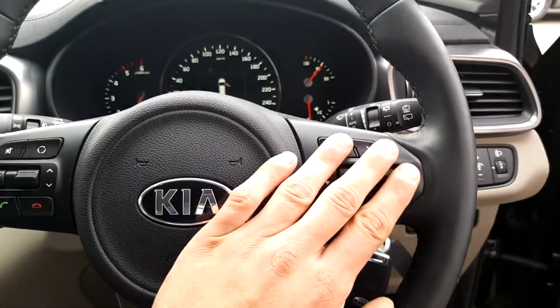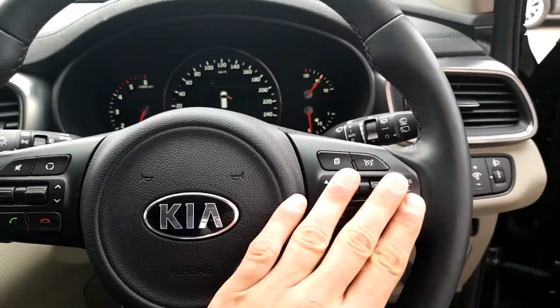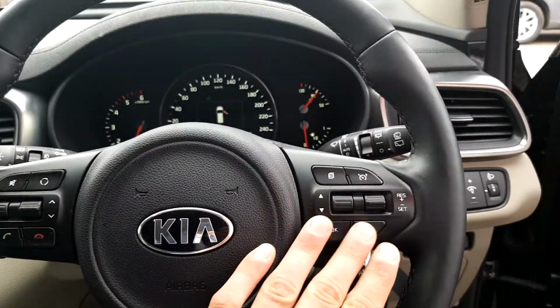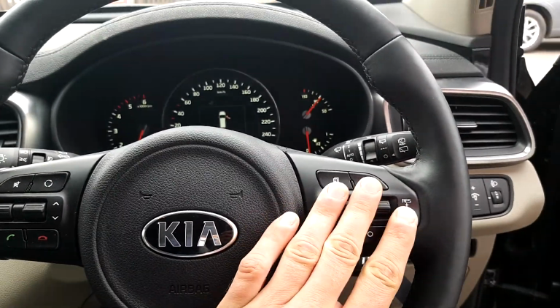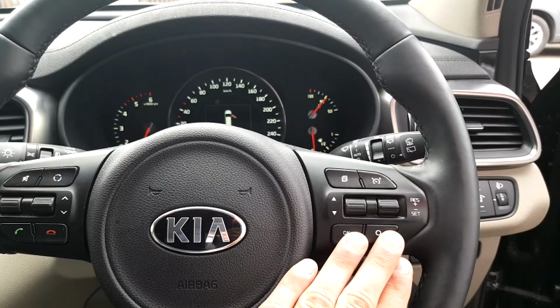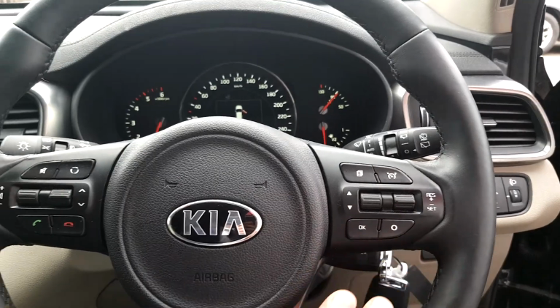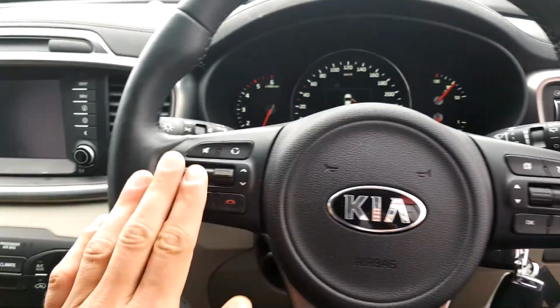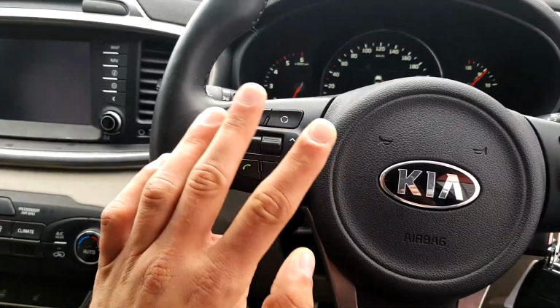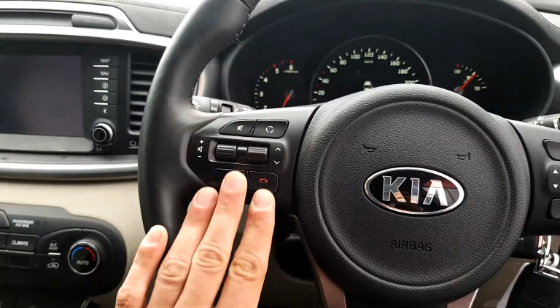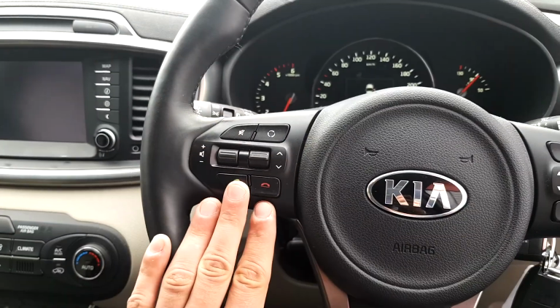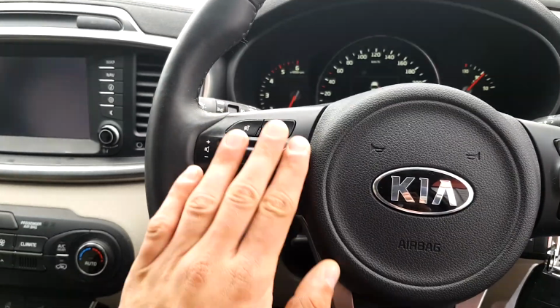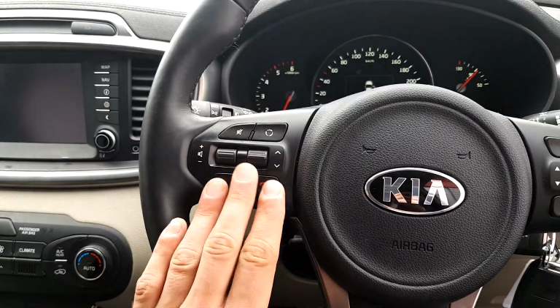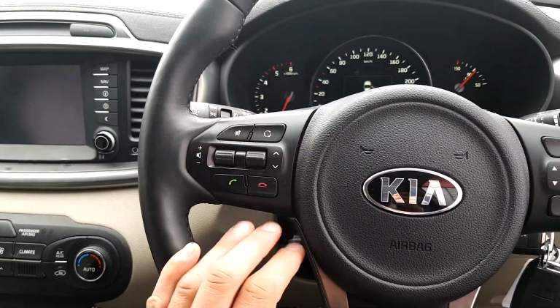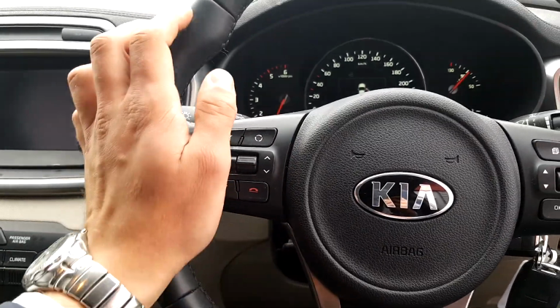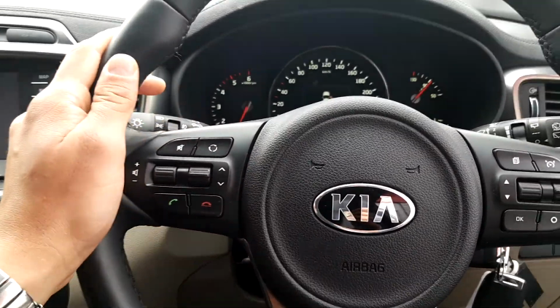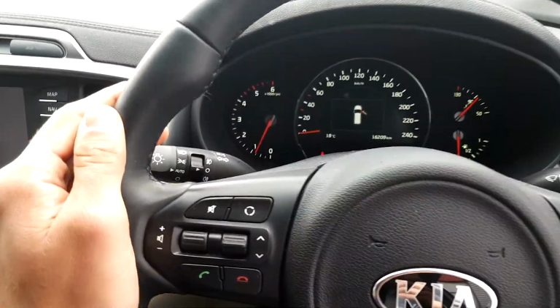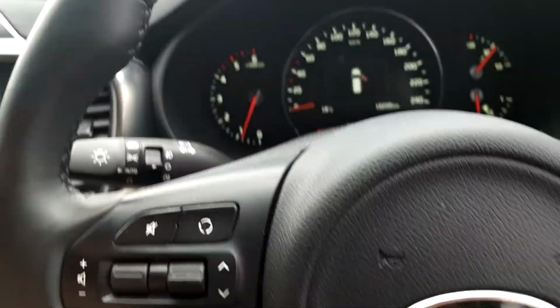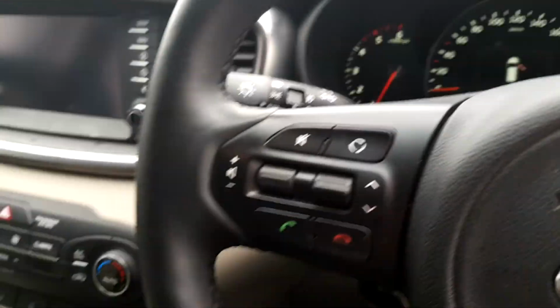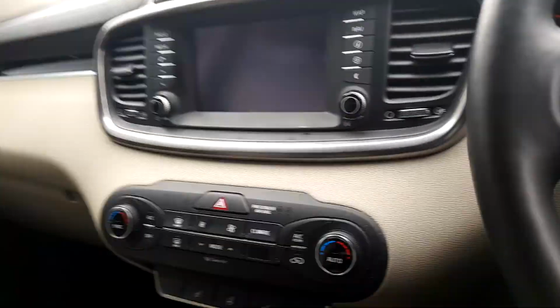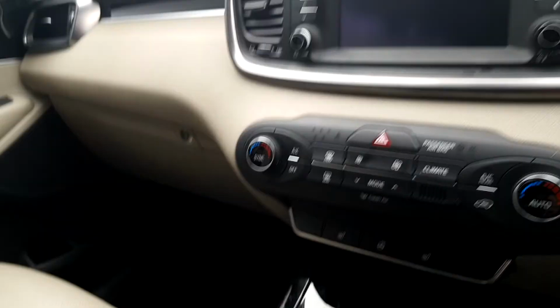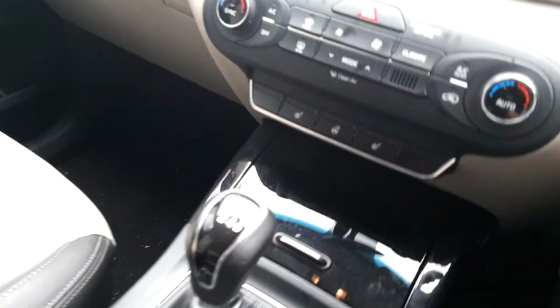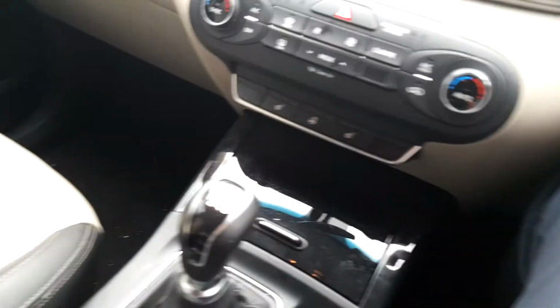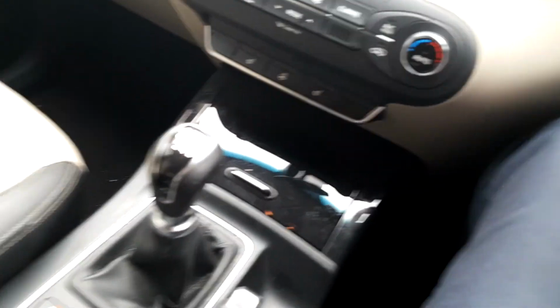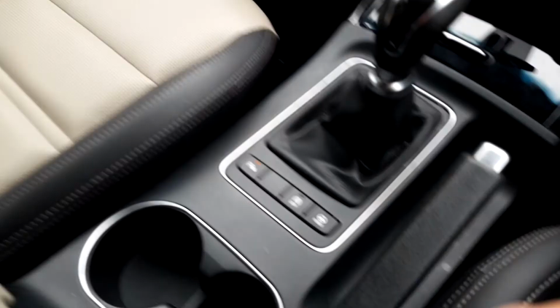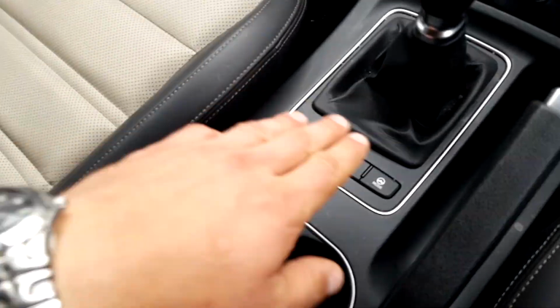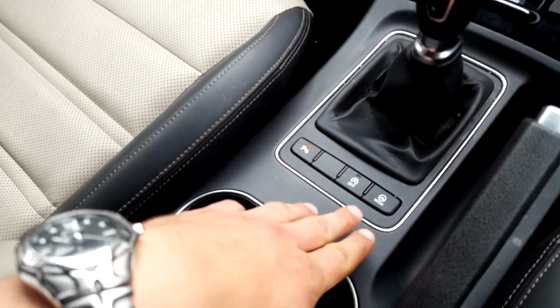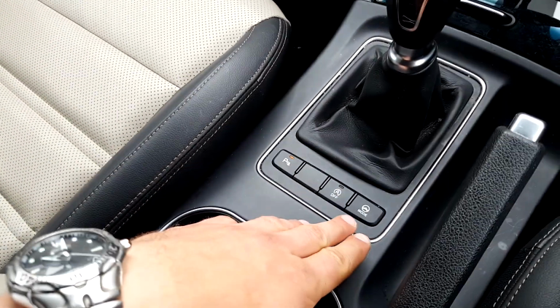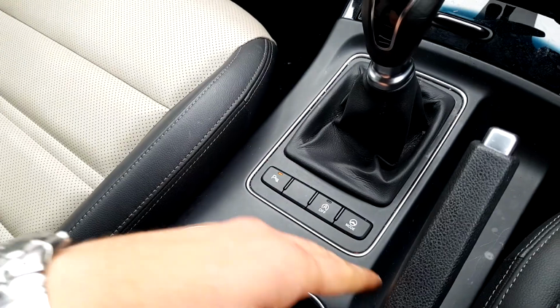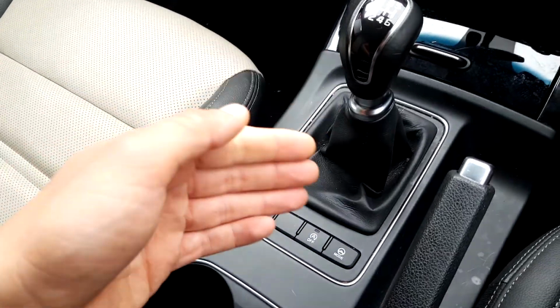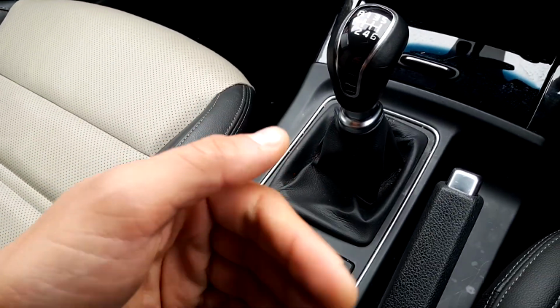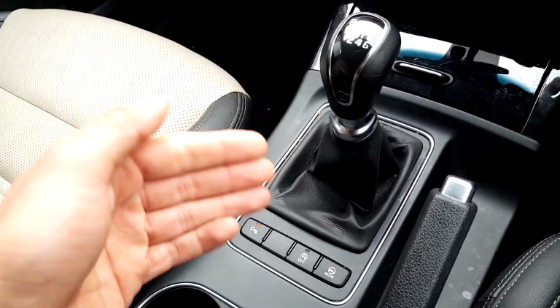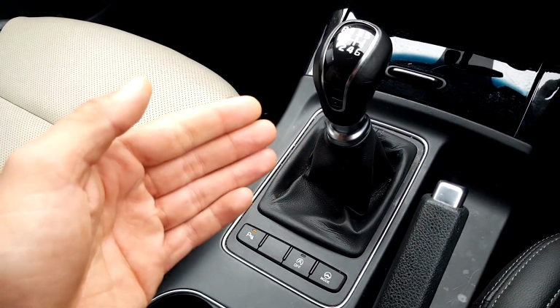On the right hand side we have cruise control with speed limiter, and on the left hand side we have Bluetooth for your mobile phone and media. Further on, we have the steering mode so you can change the steering mode to comfort and sport.